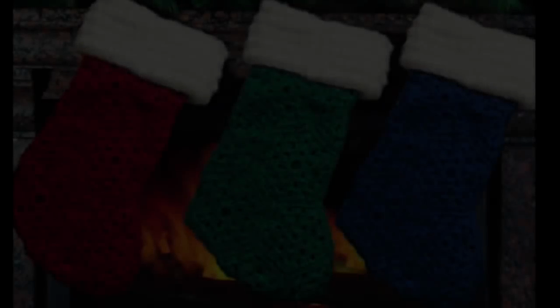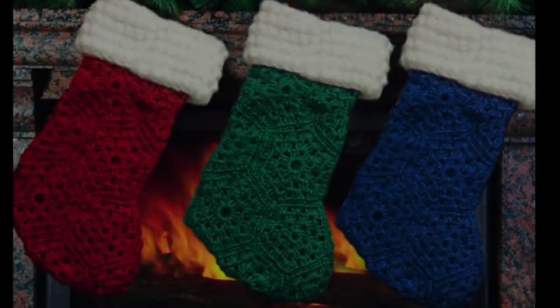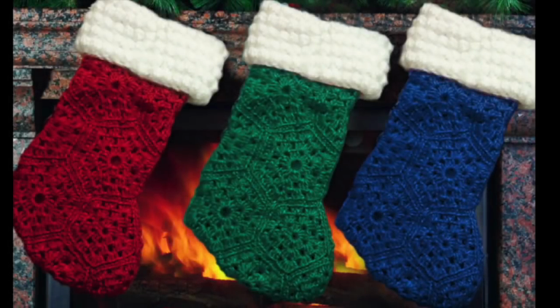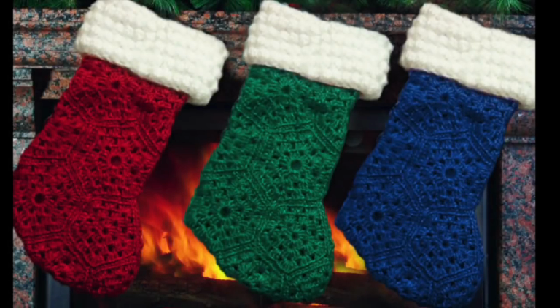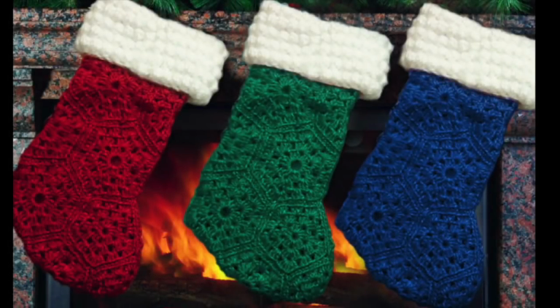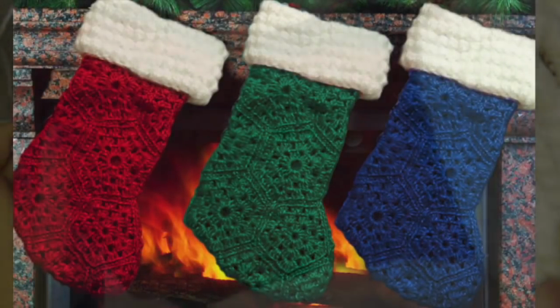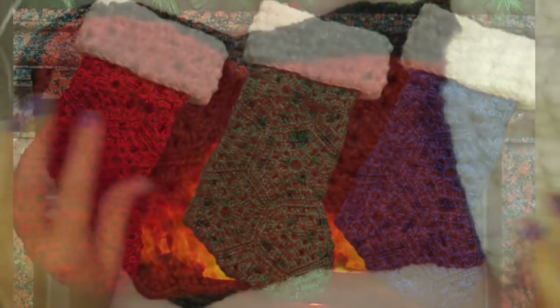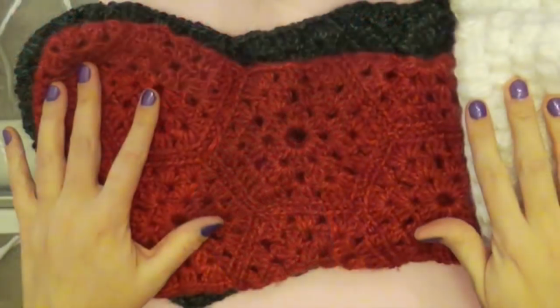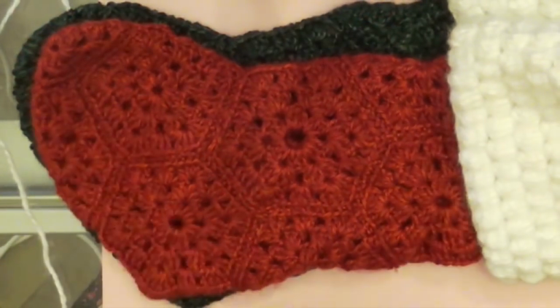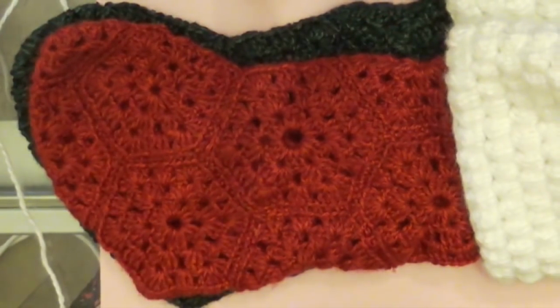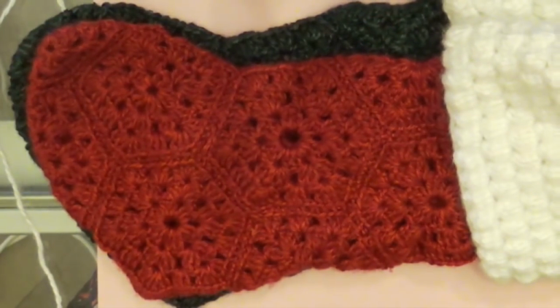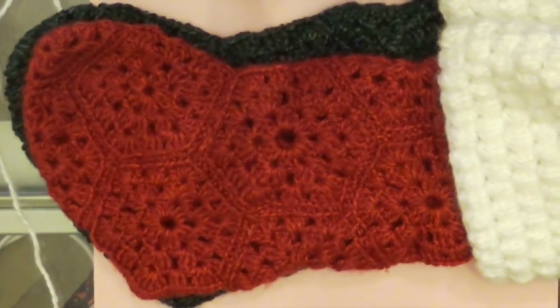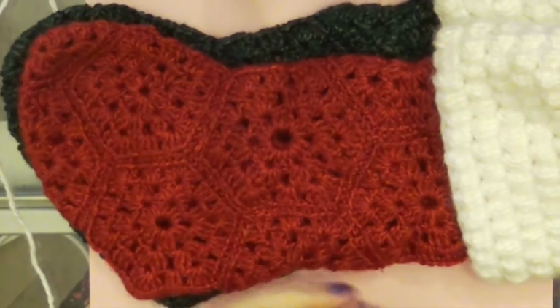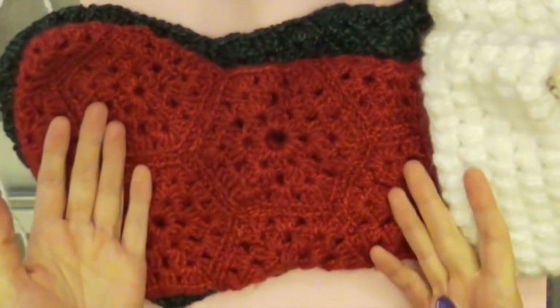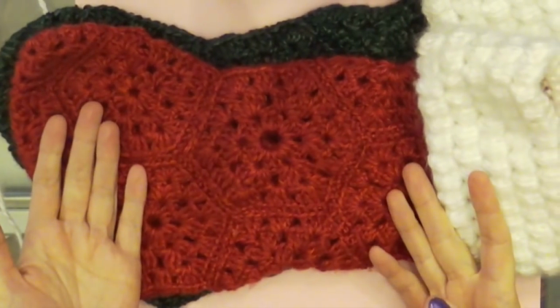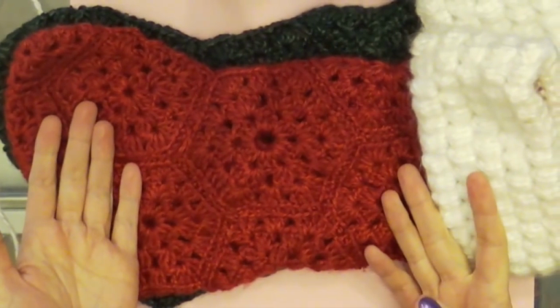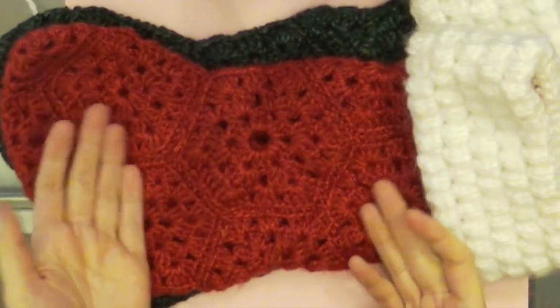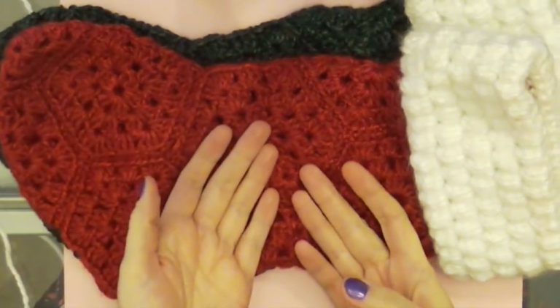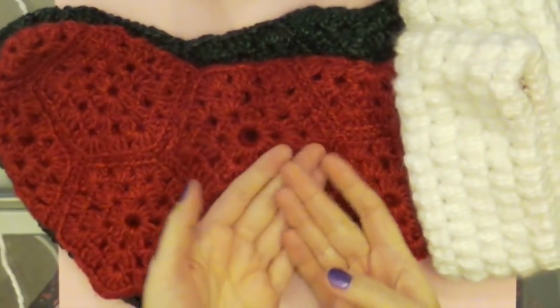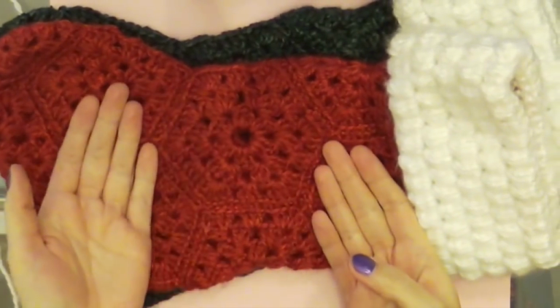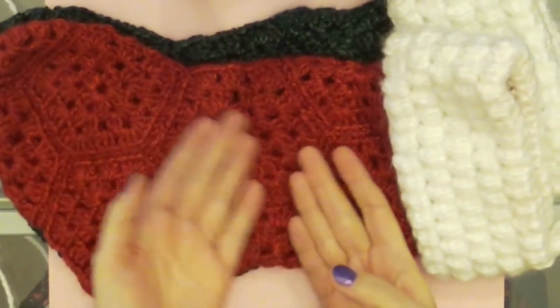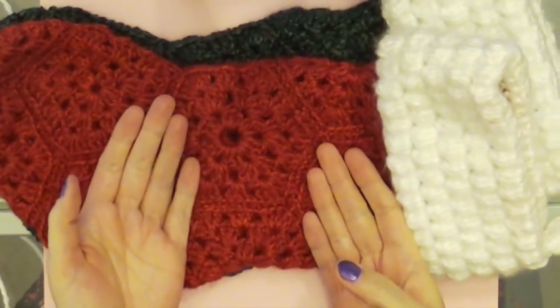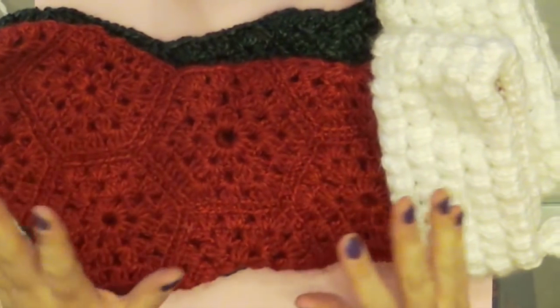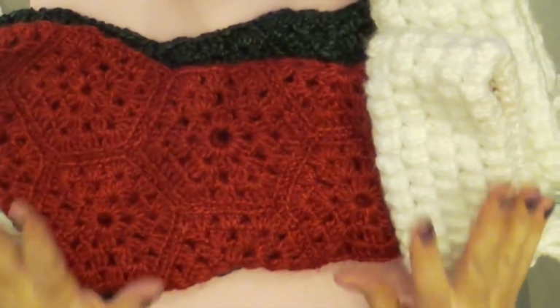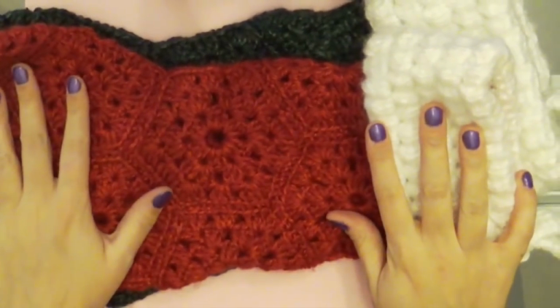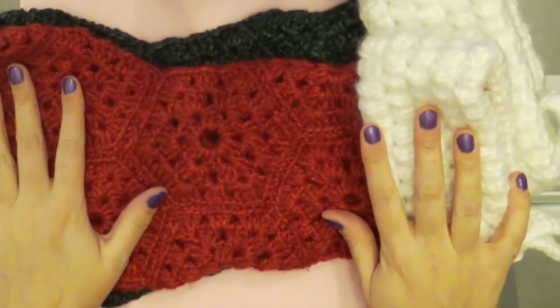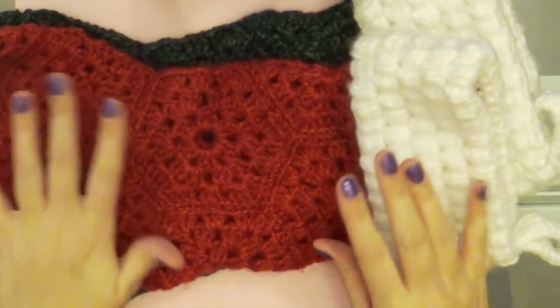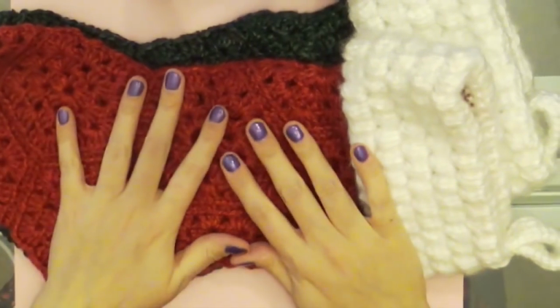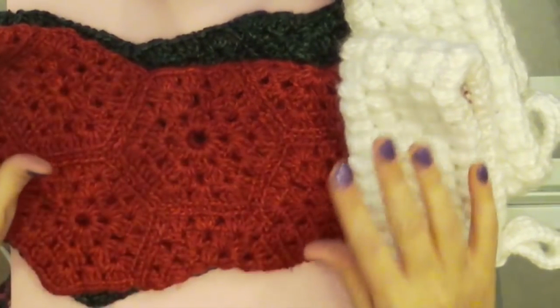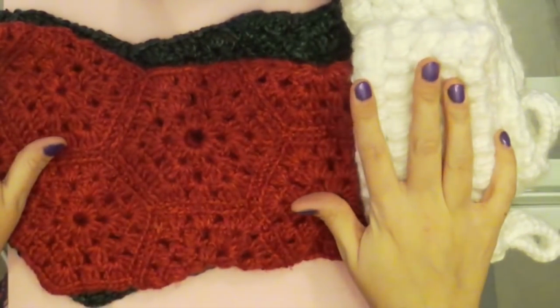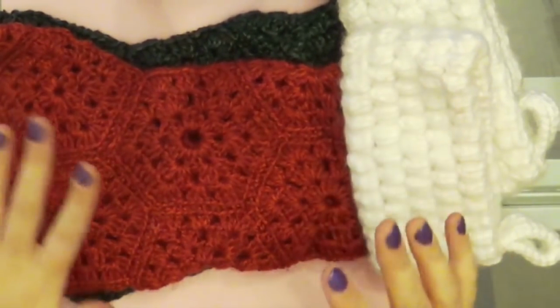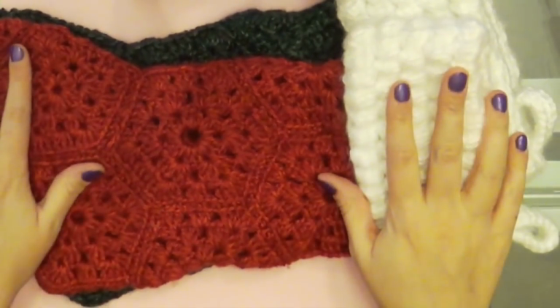Hi everyone! In this tutorial I'm going to teach you how to make this crochet stocking. It looks really ornate and intricate but it's actually quite easy to make, so even if you're a complete beginner you should be able to make this. Let's get started!